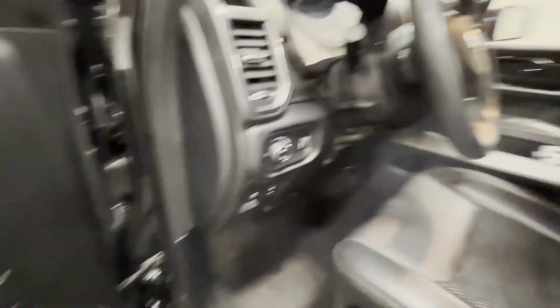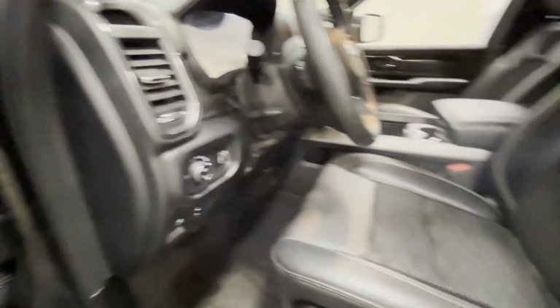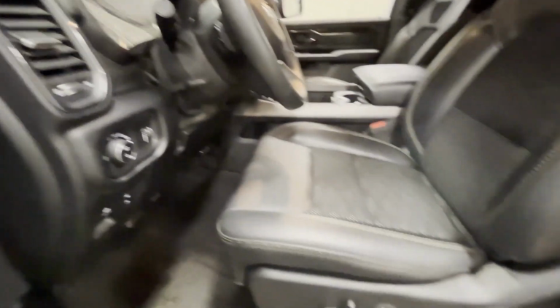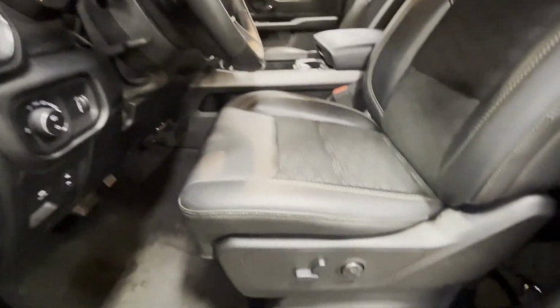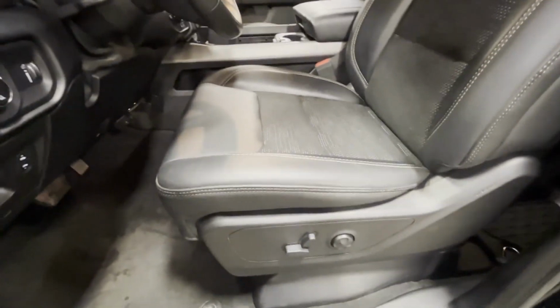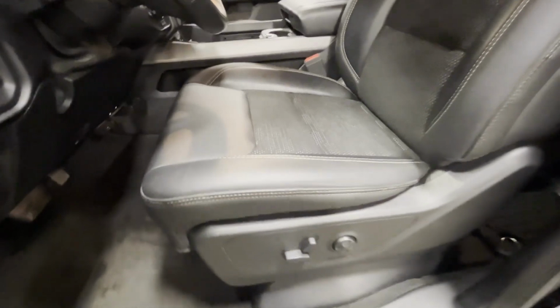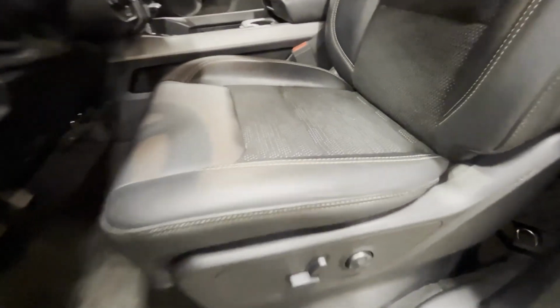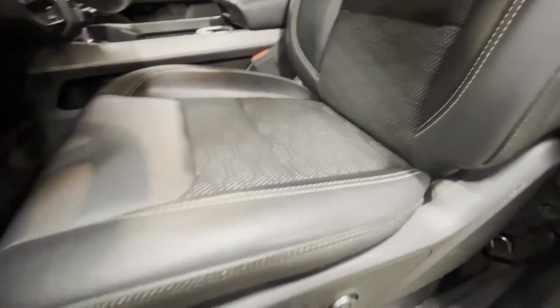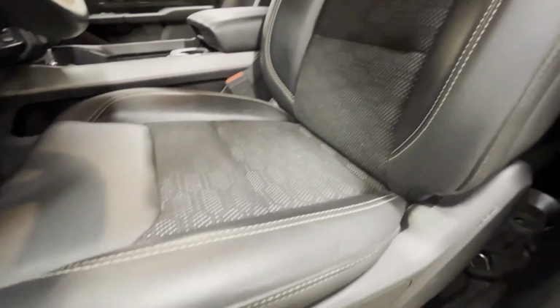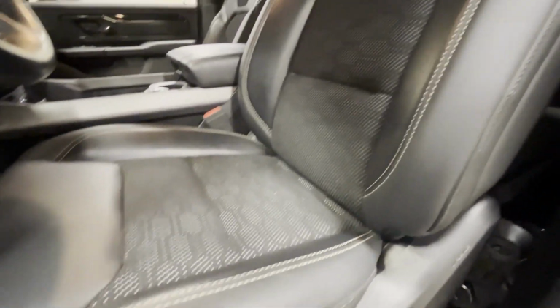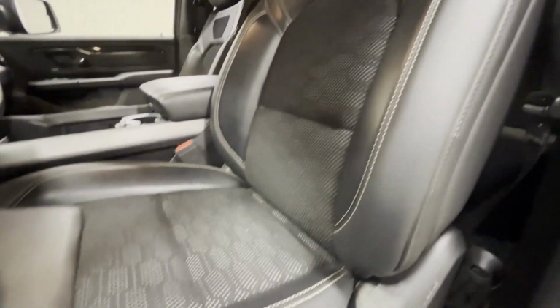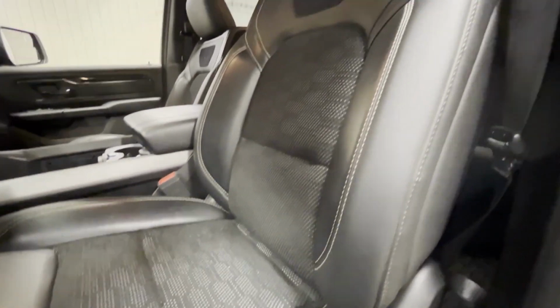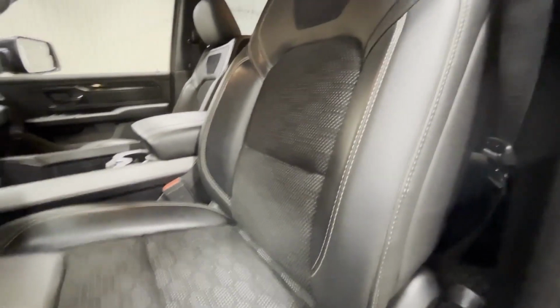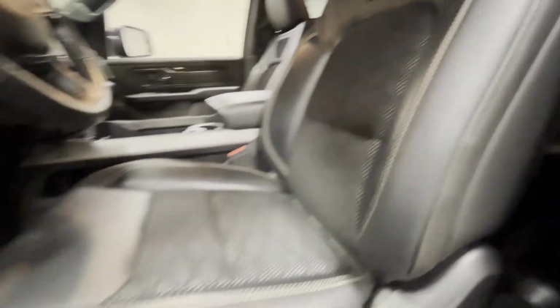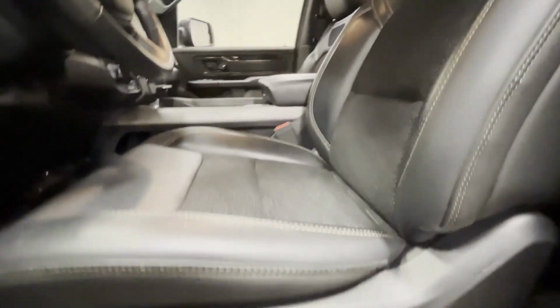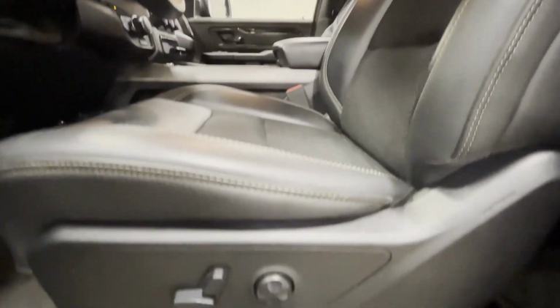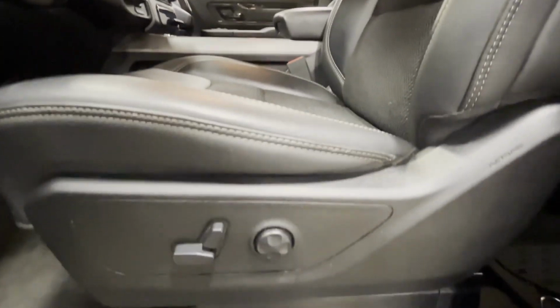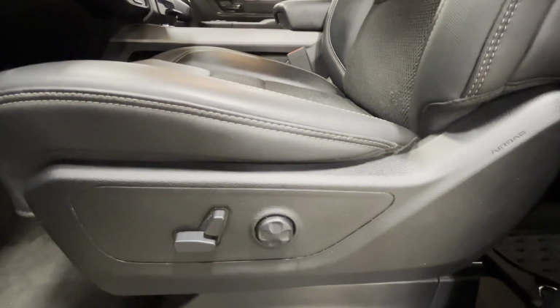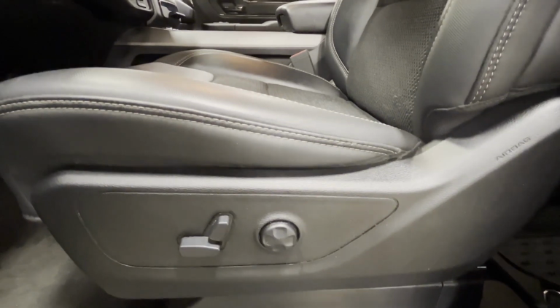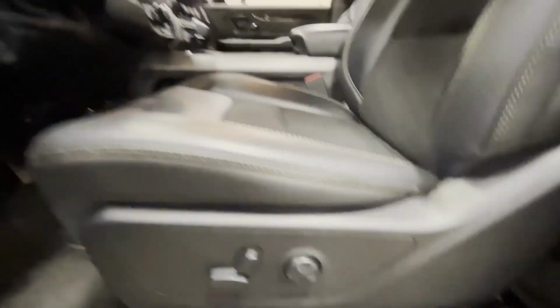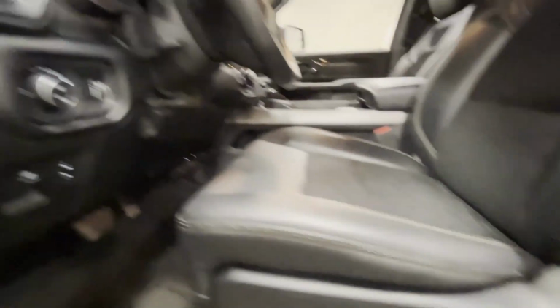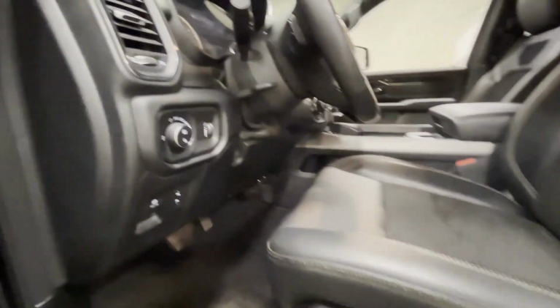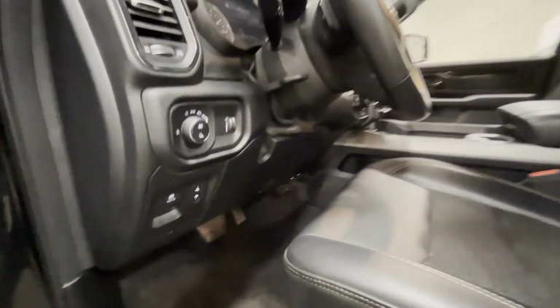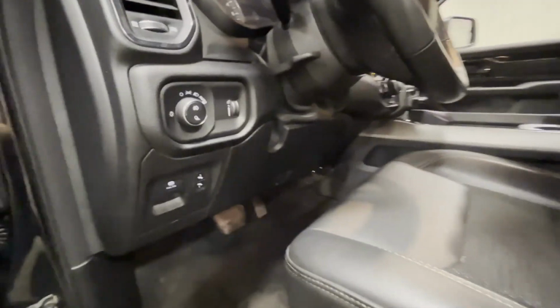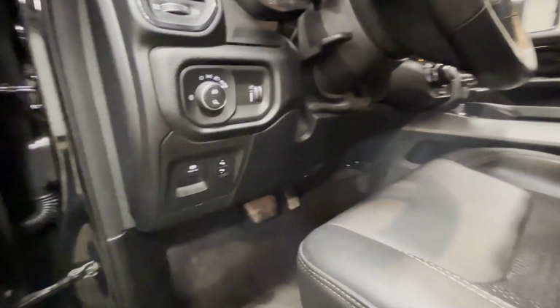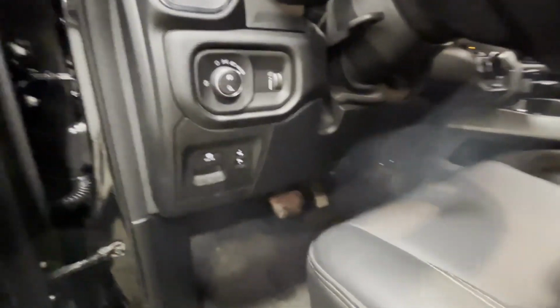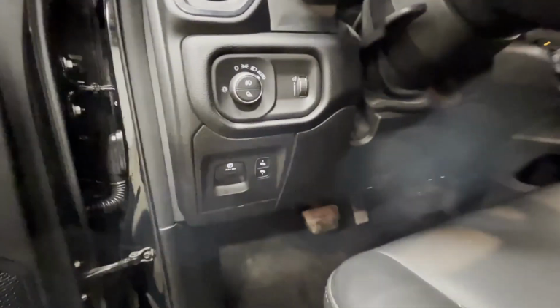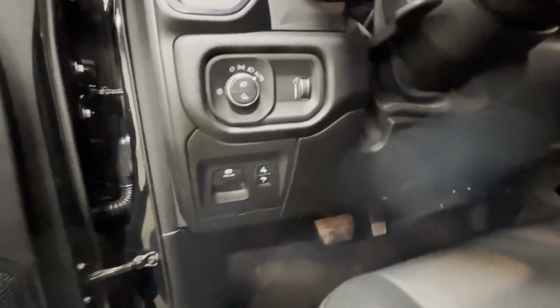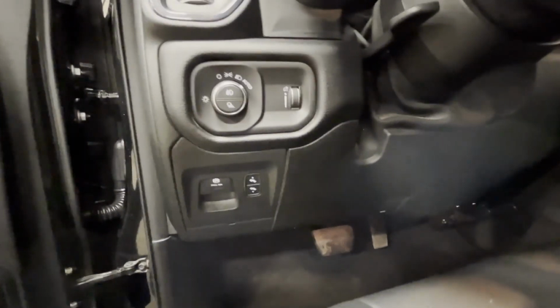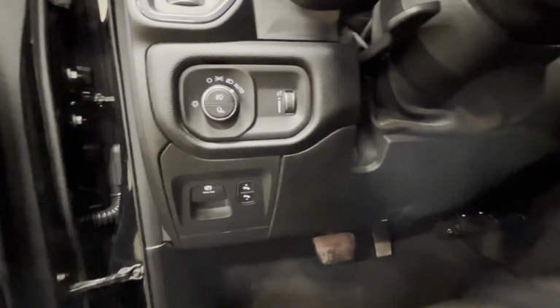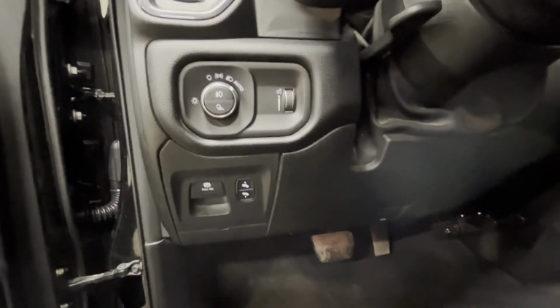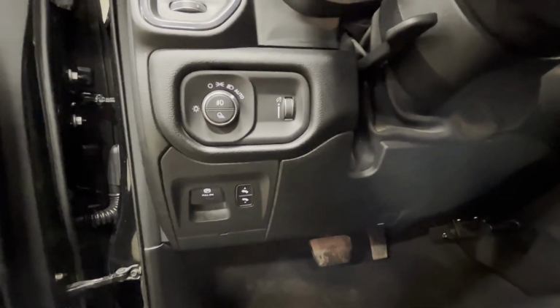You get a unique custom leather seat, specific for the Built to Serve. You're going to see the stitching up at the top there. Fully adjustable power seats with lumbar support, power adjustable pedals, and automatic headlights.